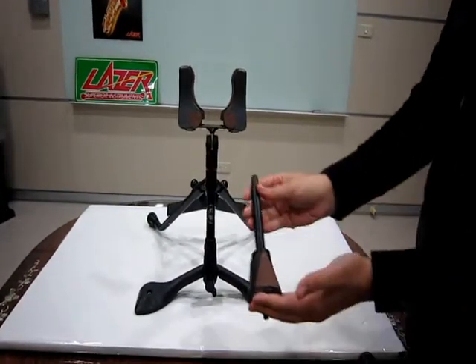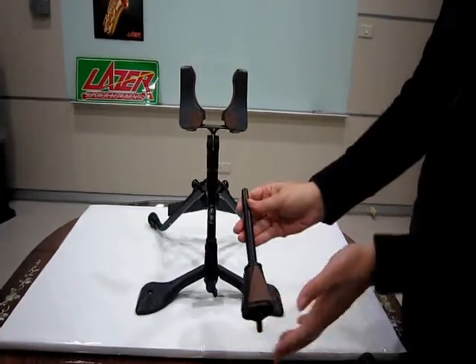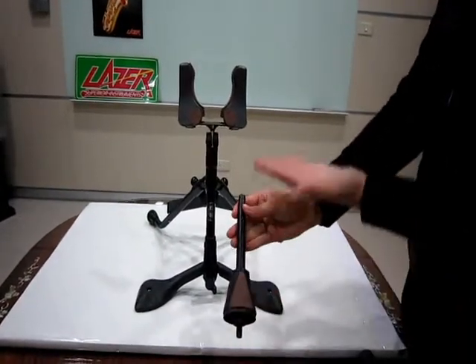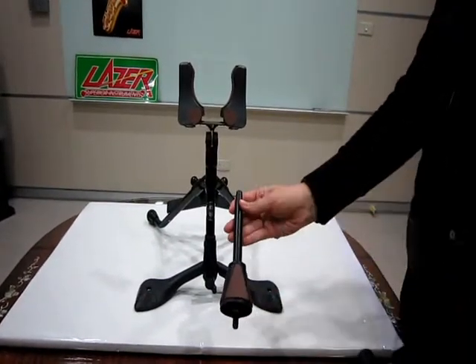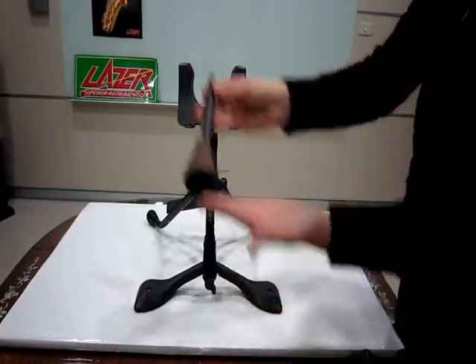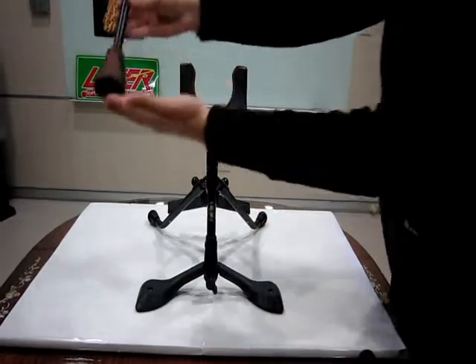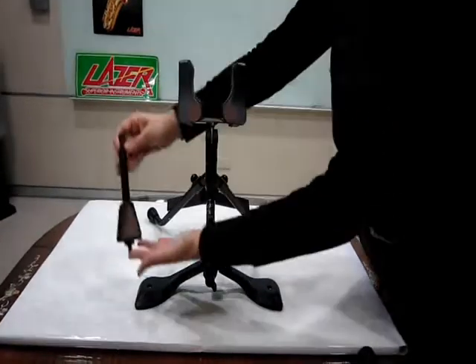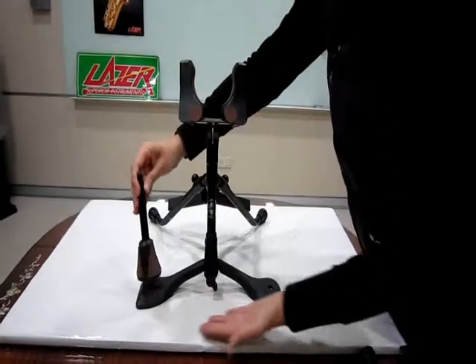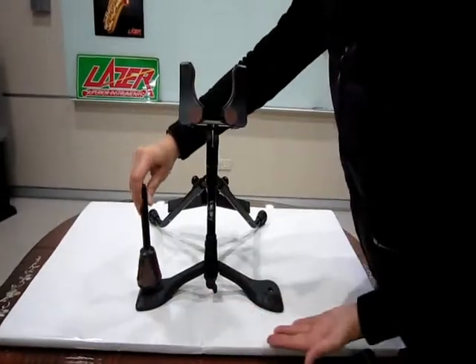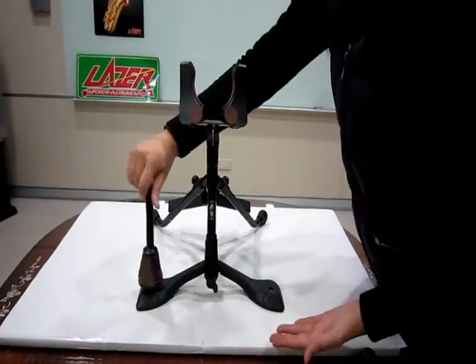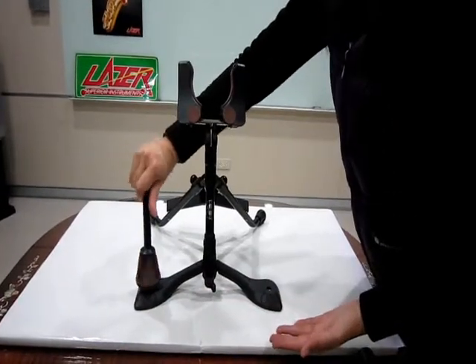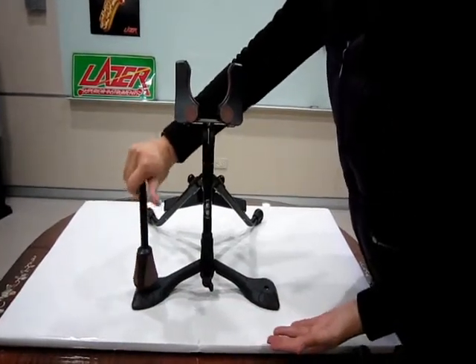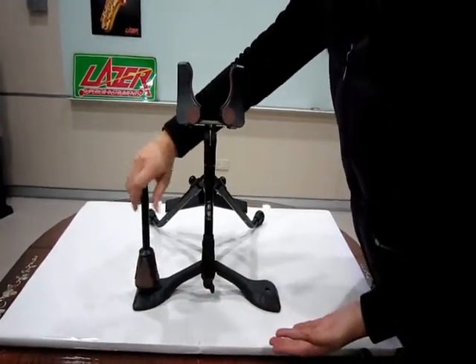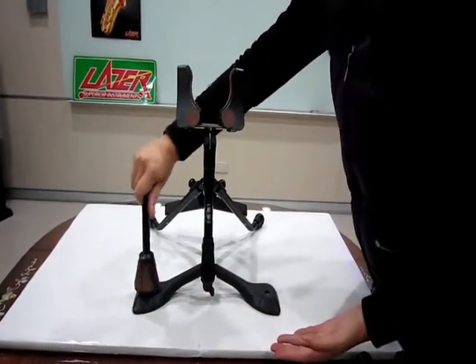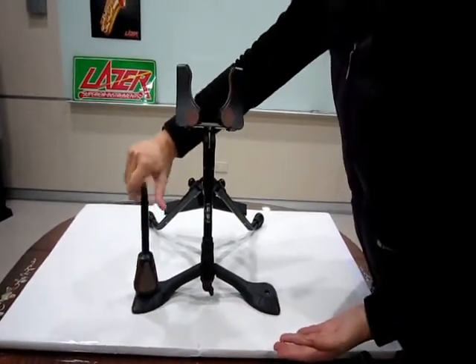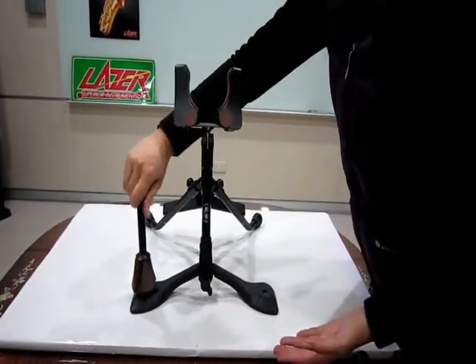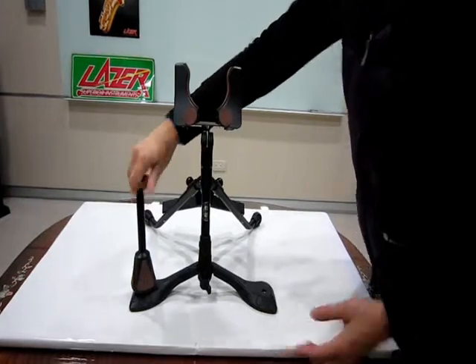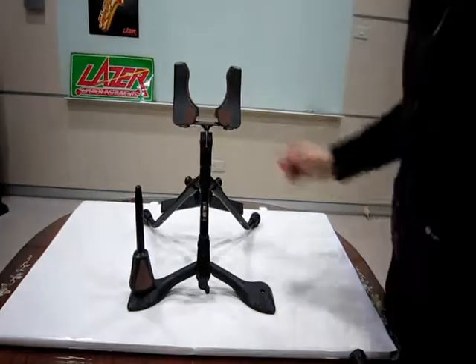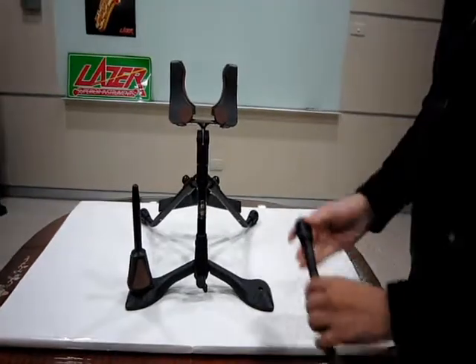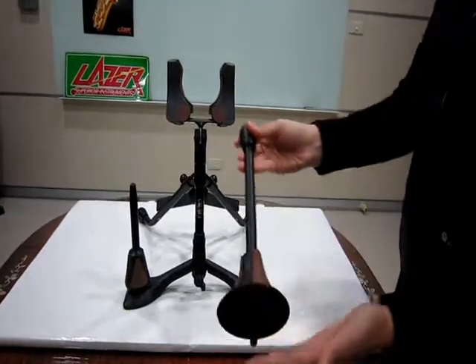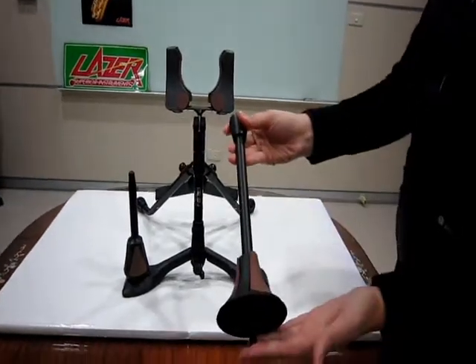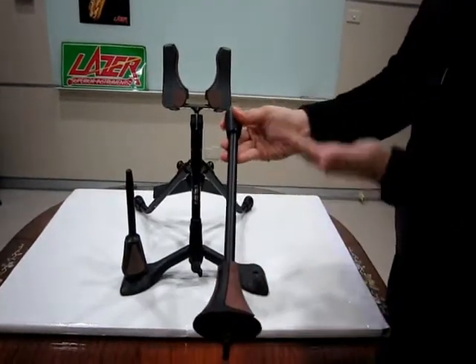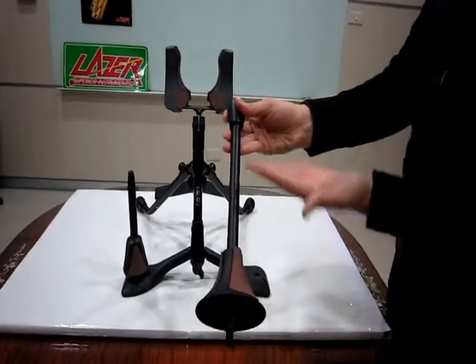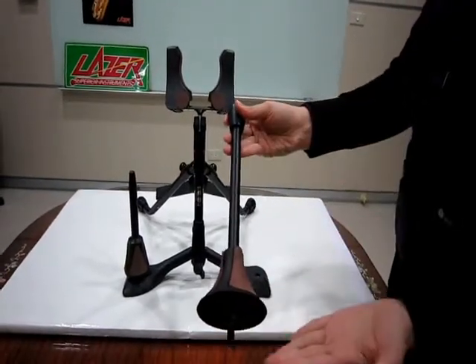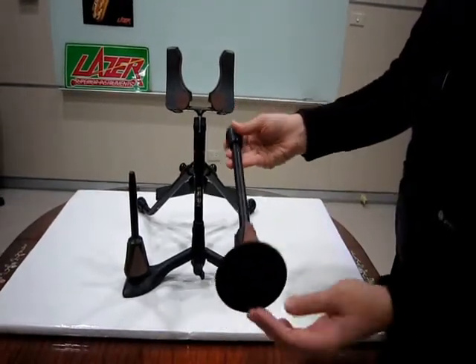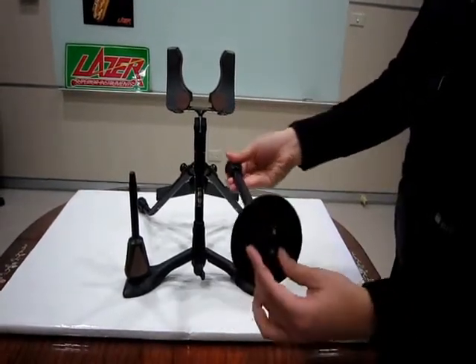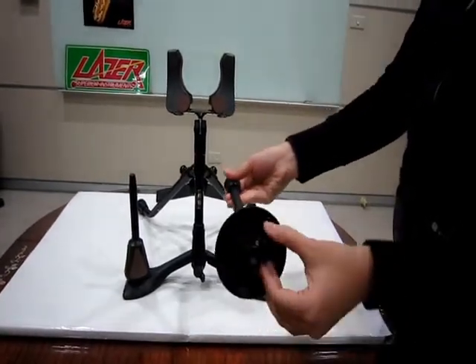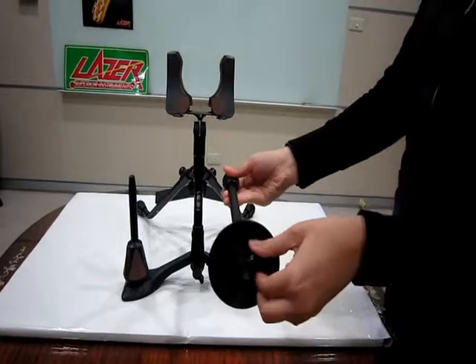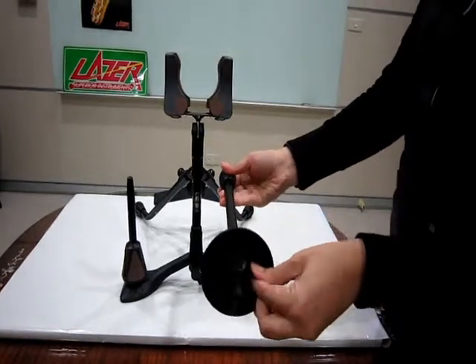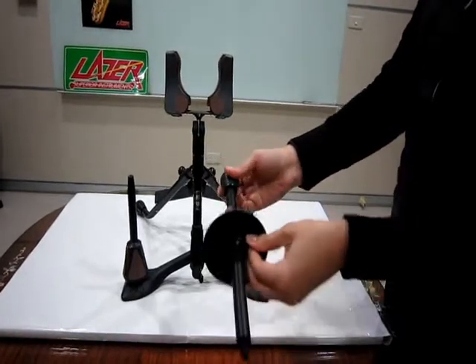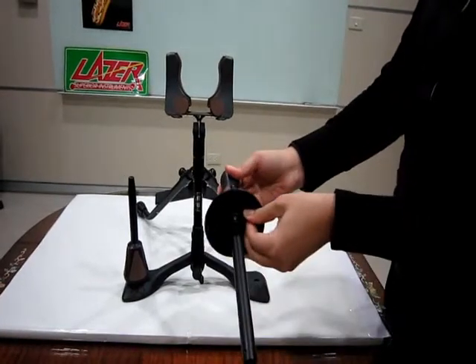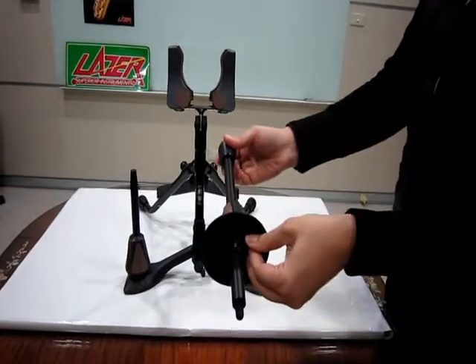This holder is for flute or clarinet. This holder is for straight soprano saxophone. The height of this part is adjustable.